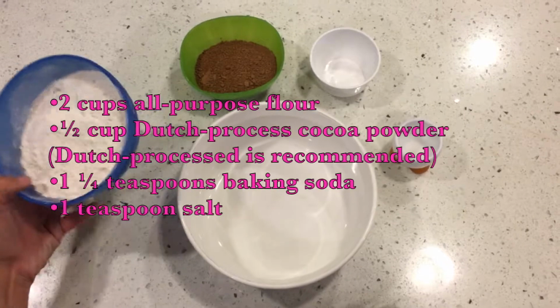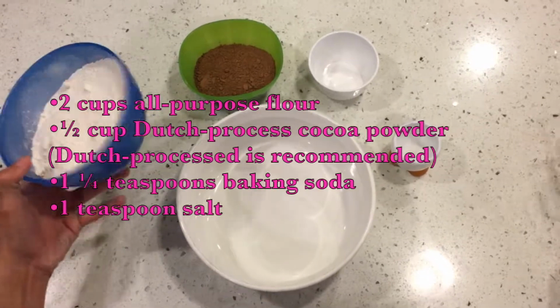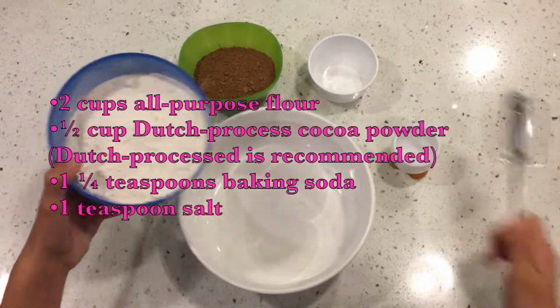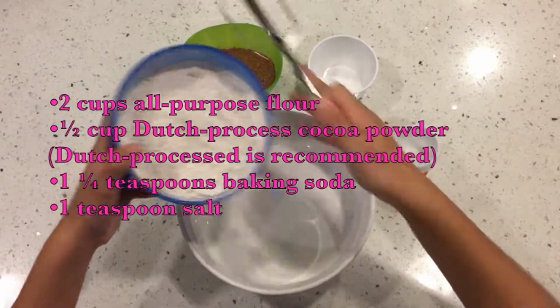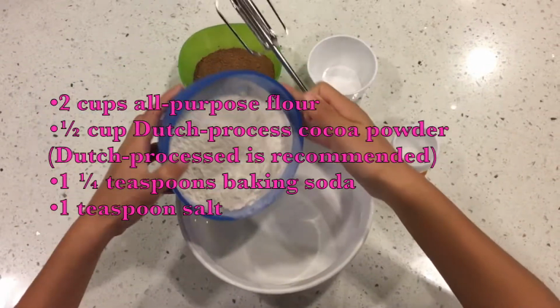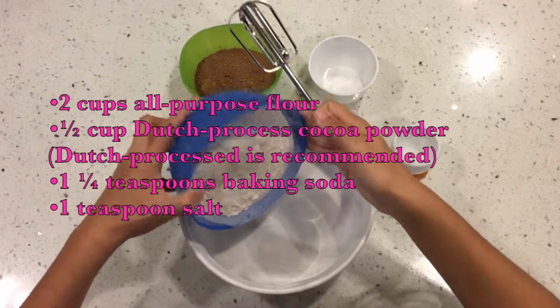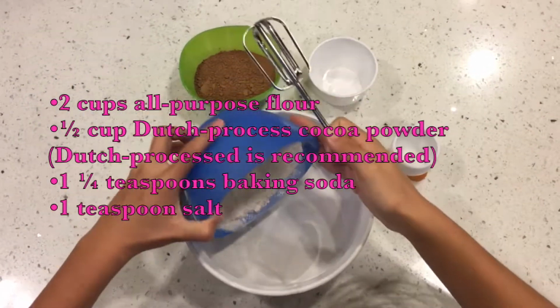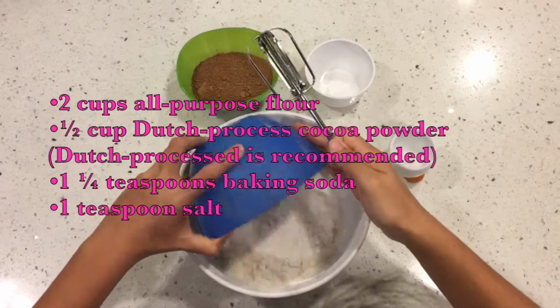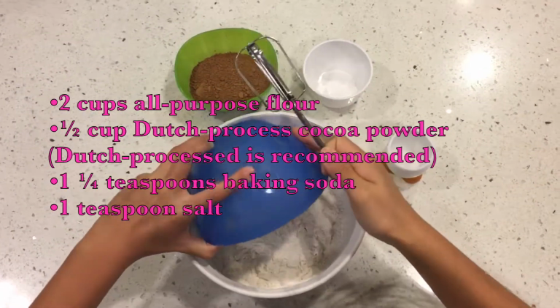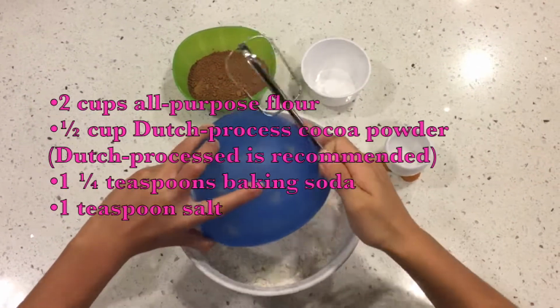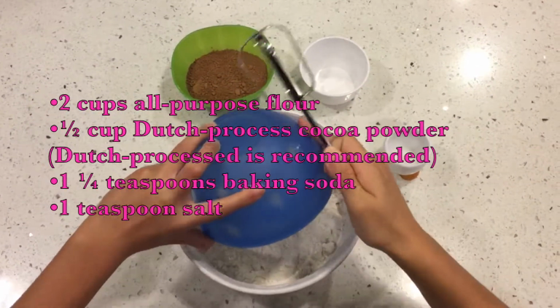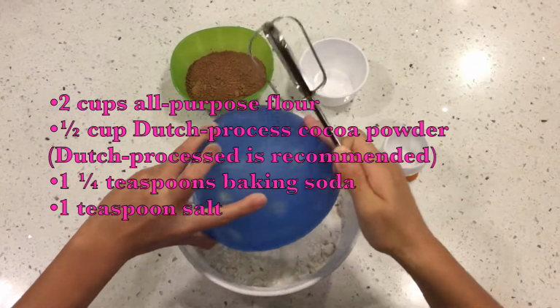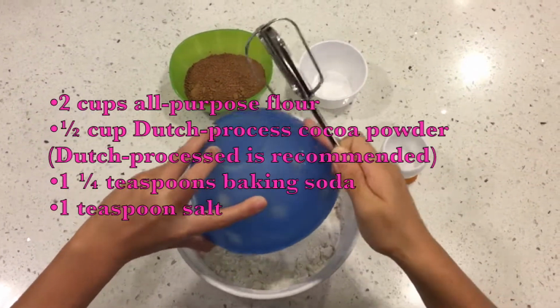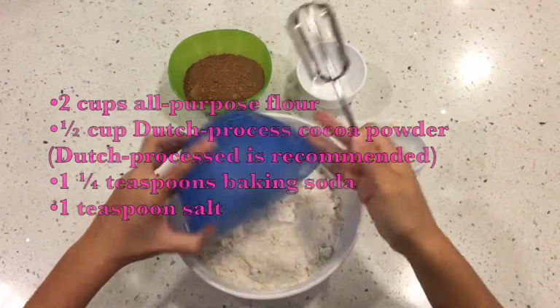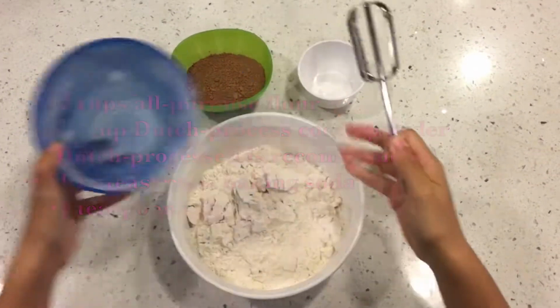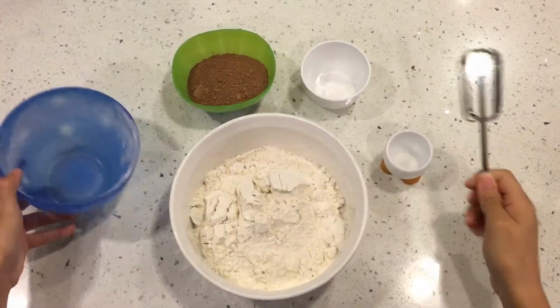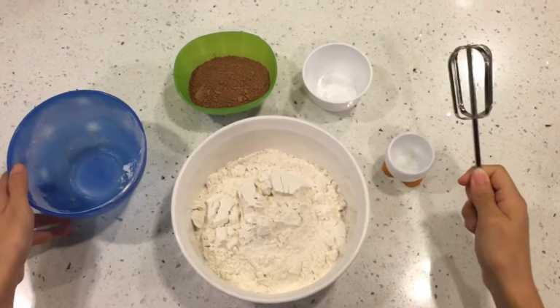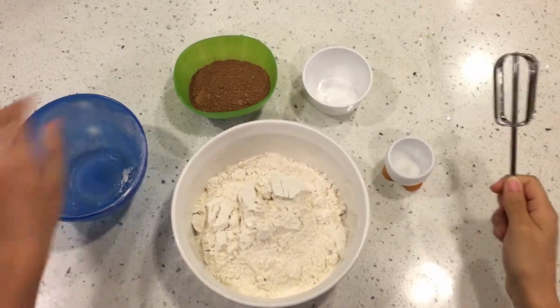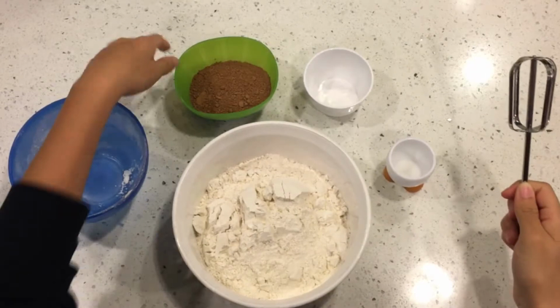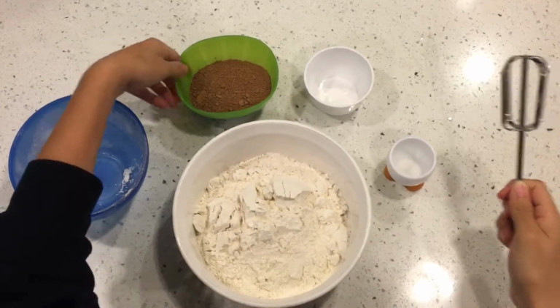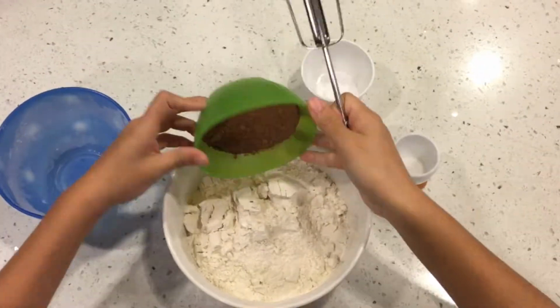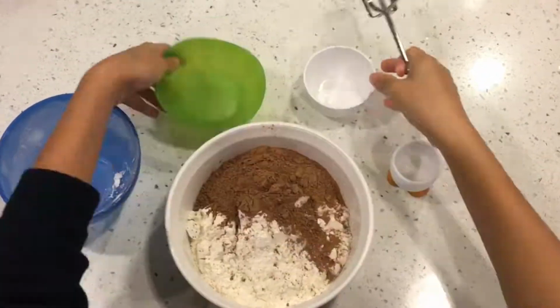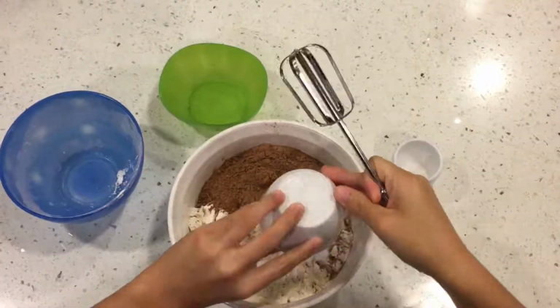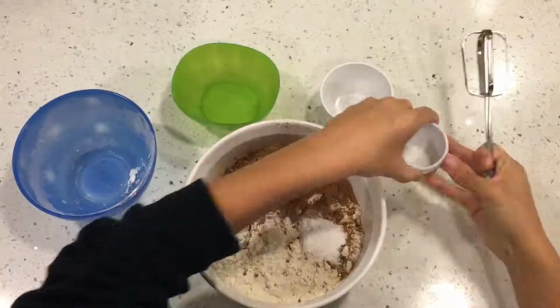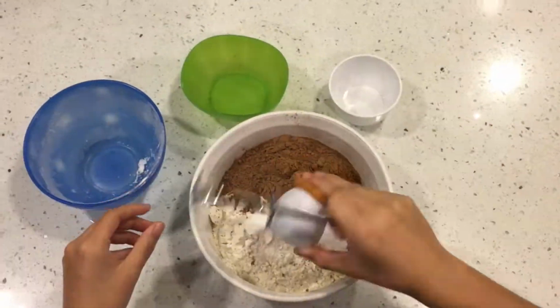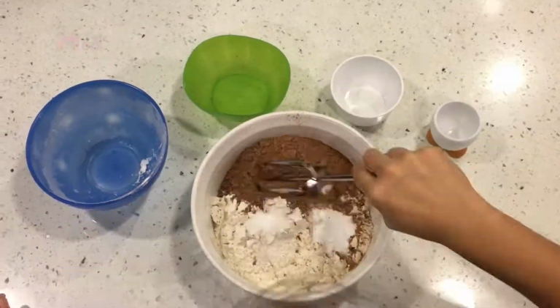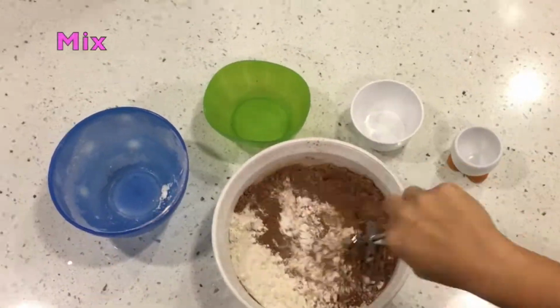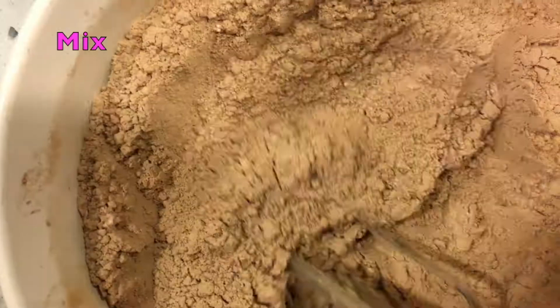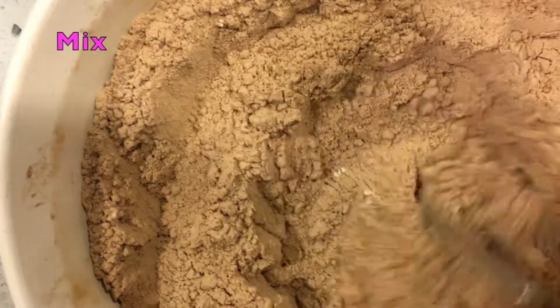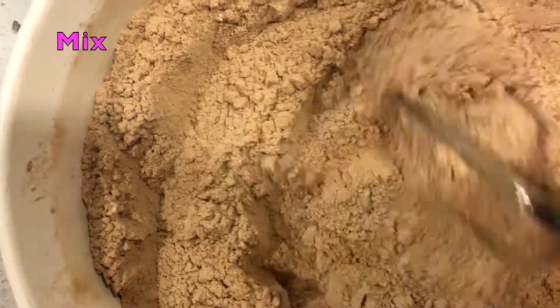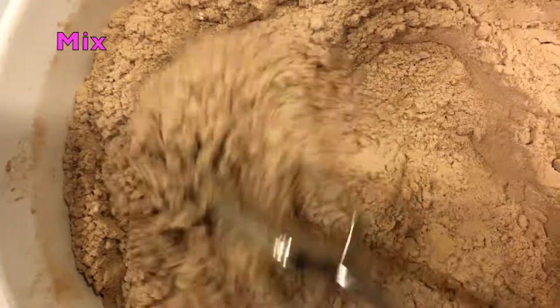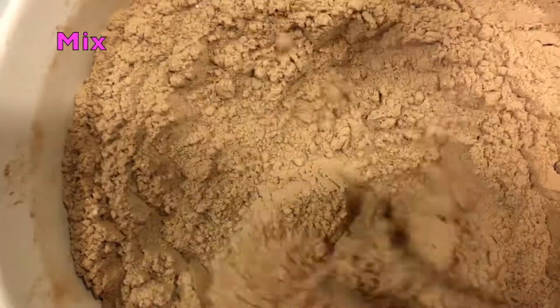First, add cocoa, baking soda, and salt to the bowl. Mix until all the ingredients are combined.